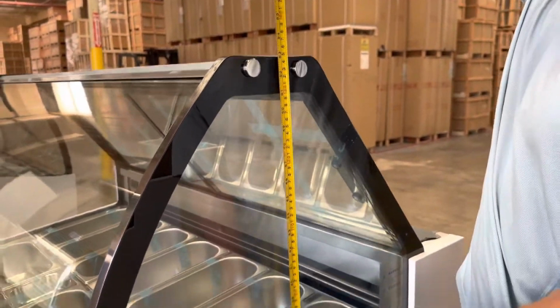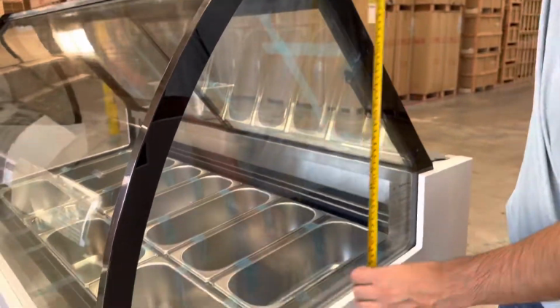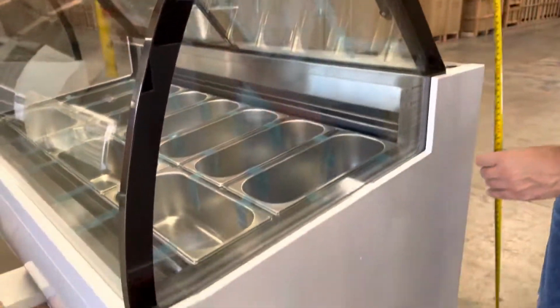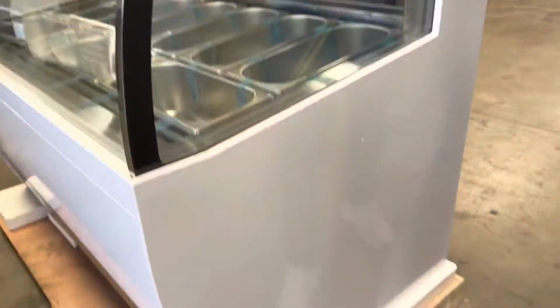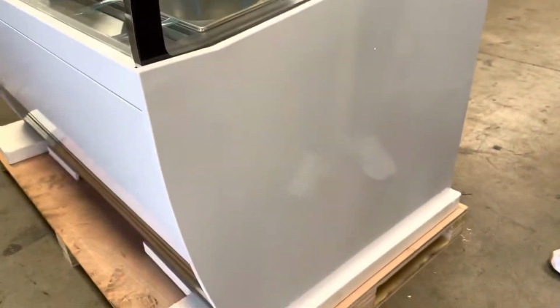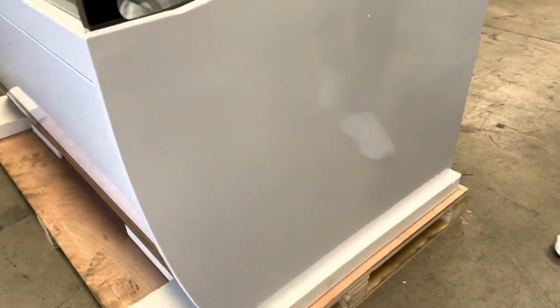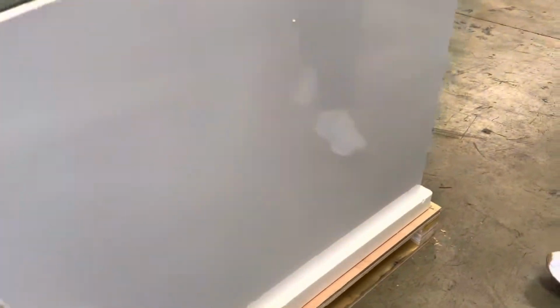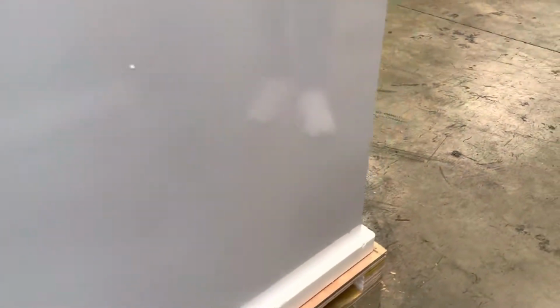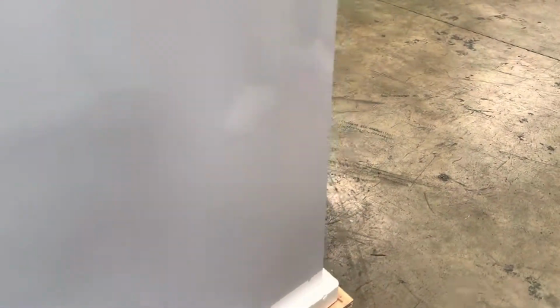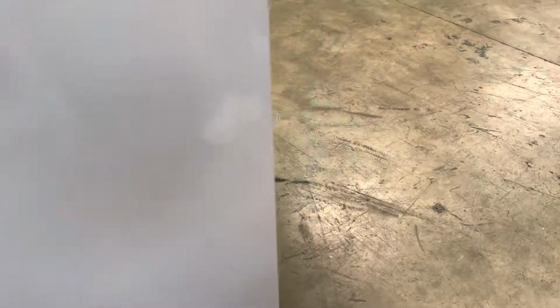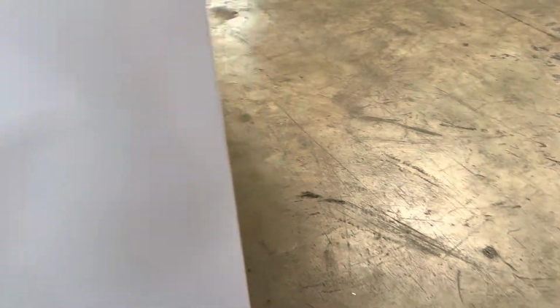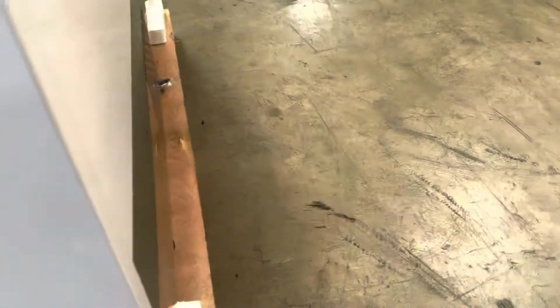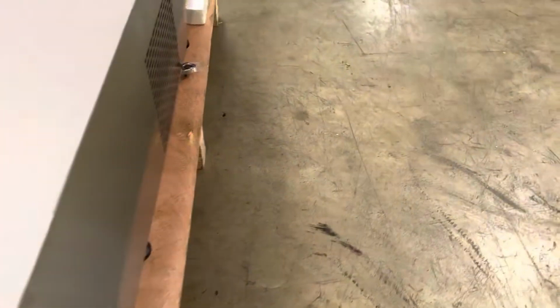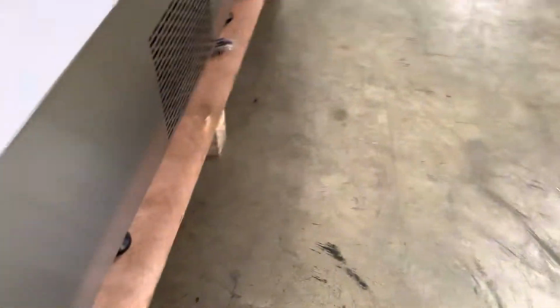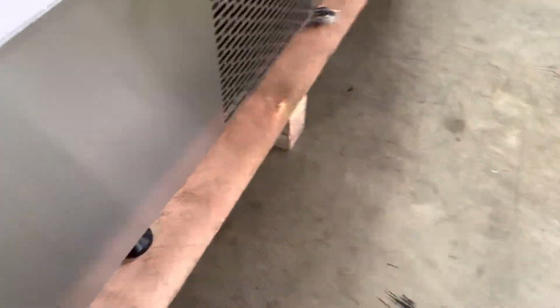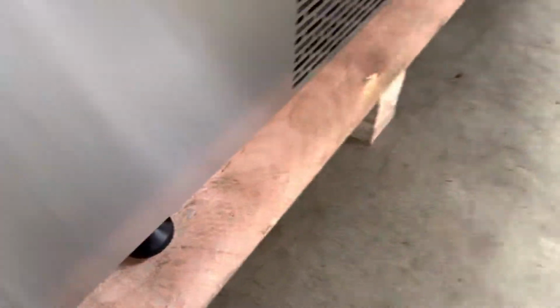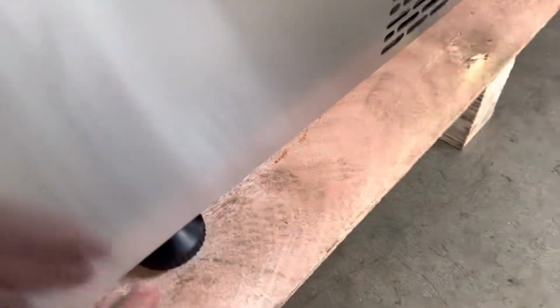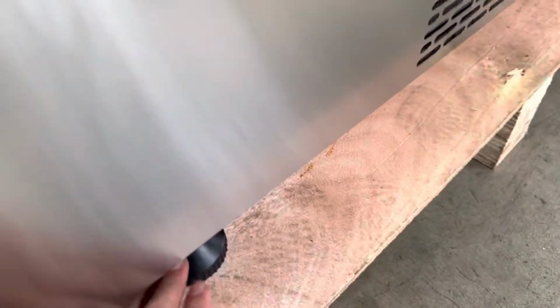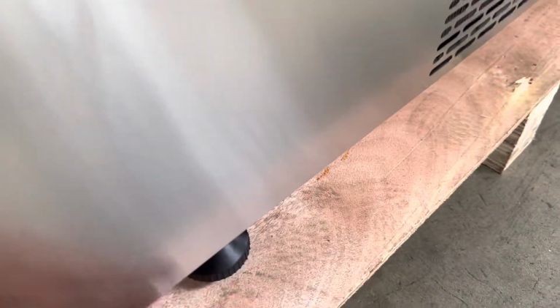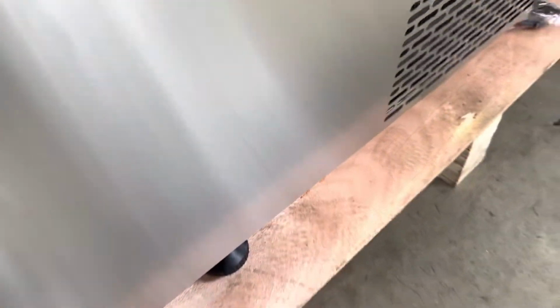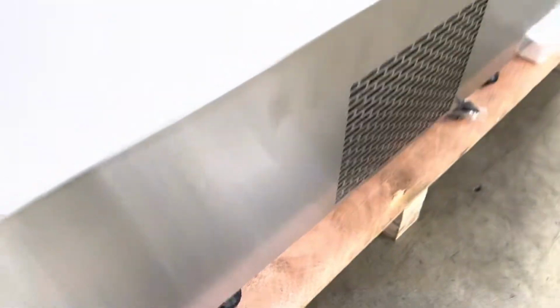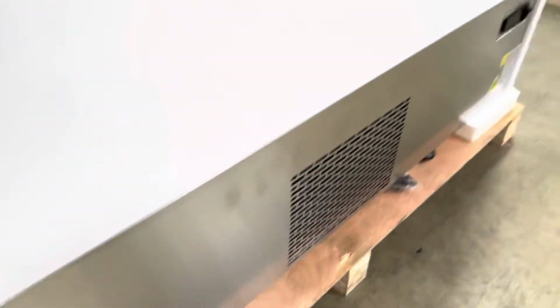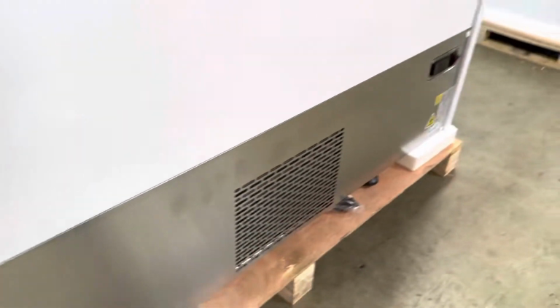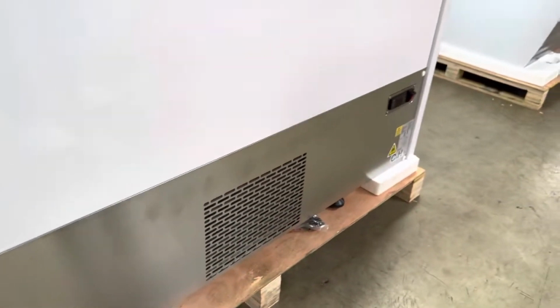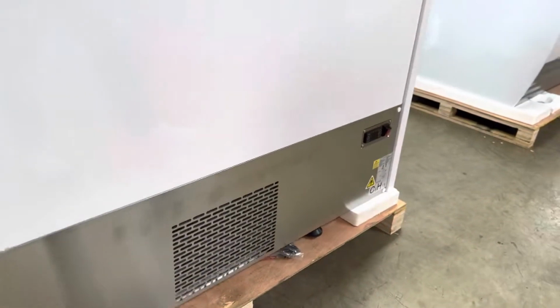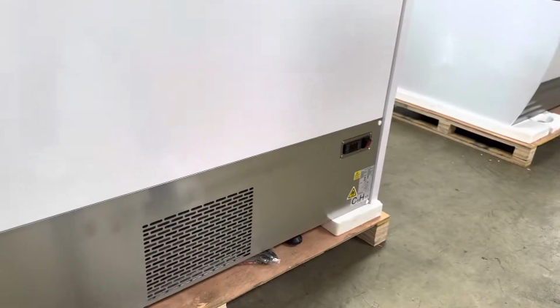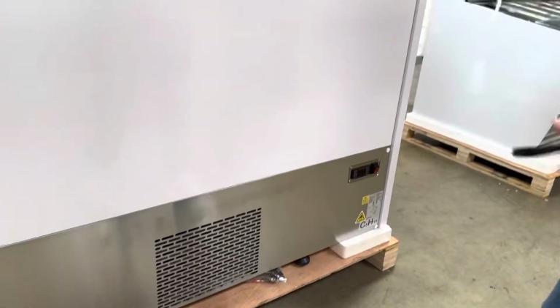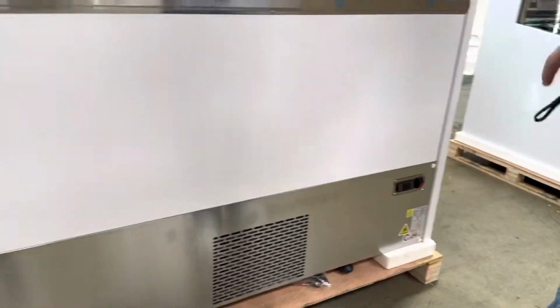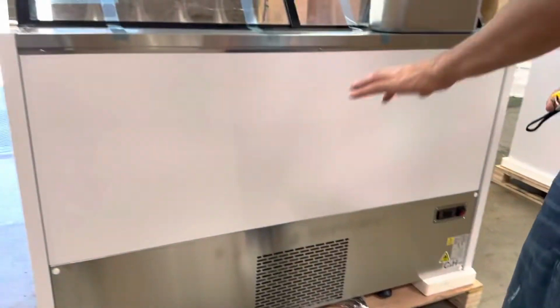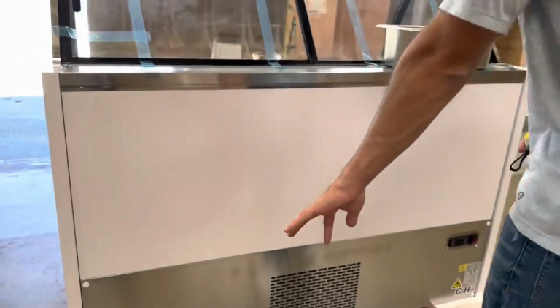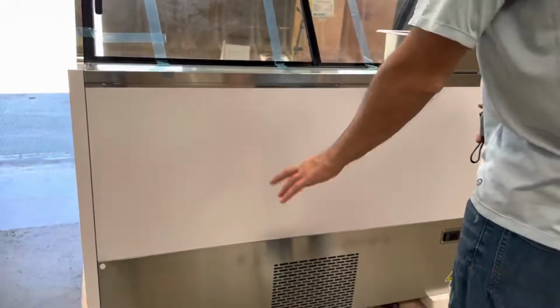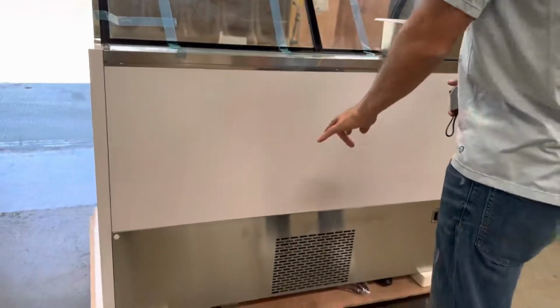The unit does have wheels and legs that are already installed. You have the option of using either one or the other.